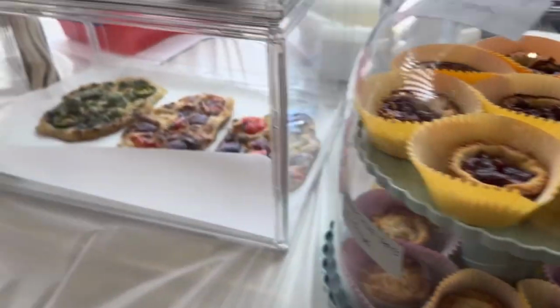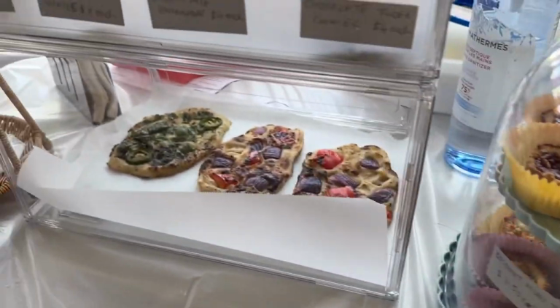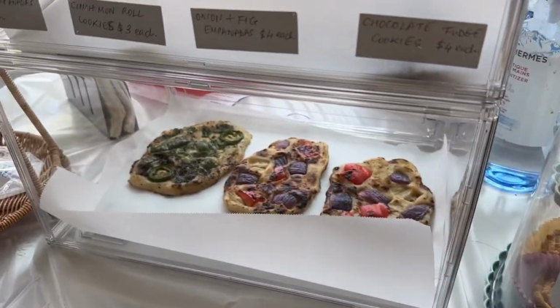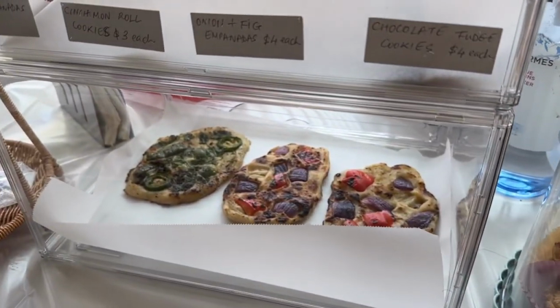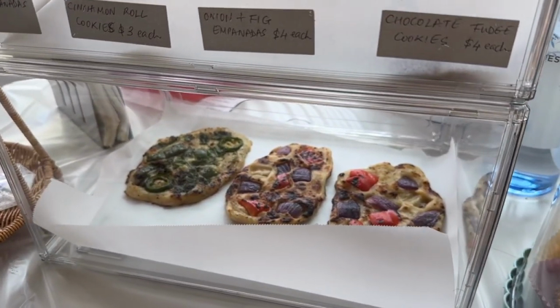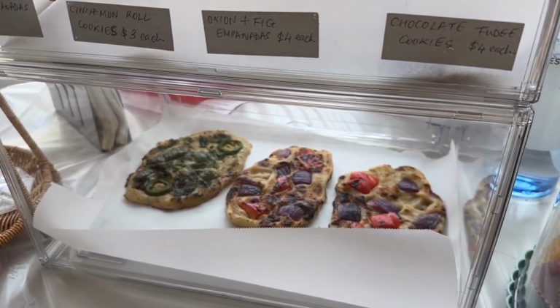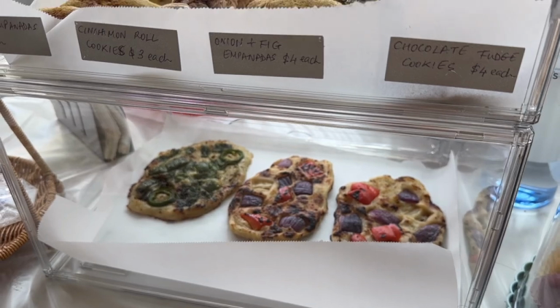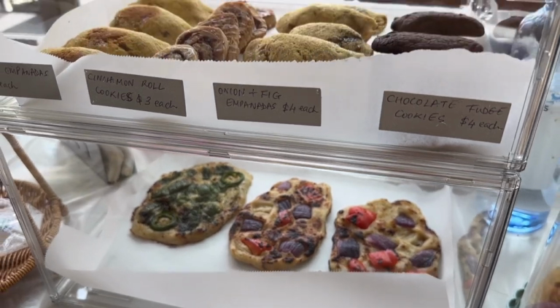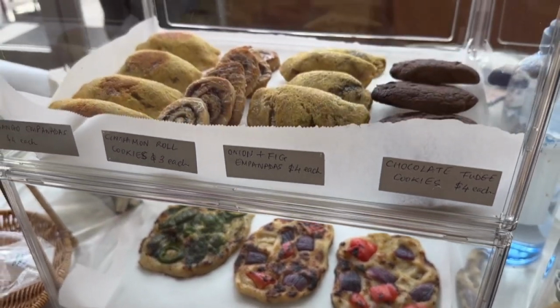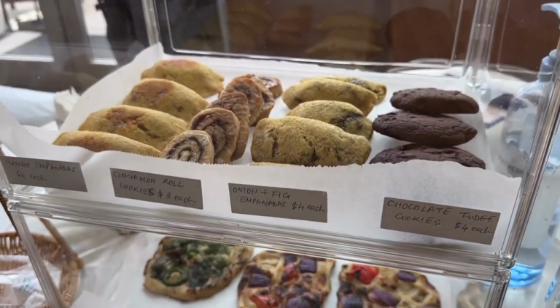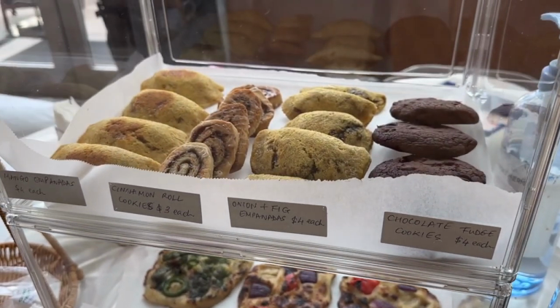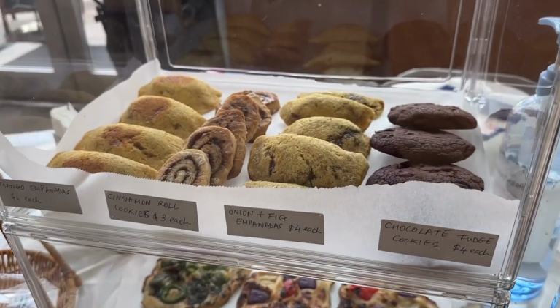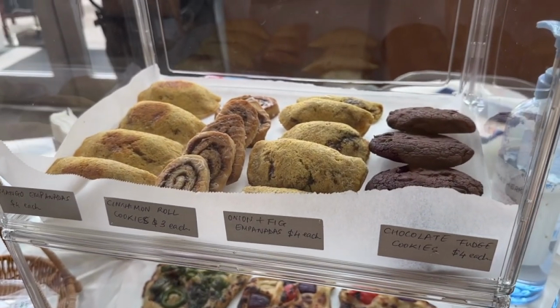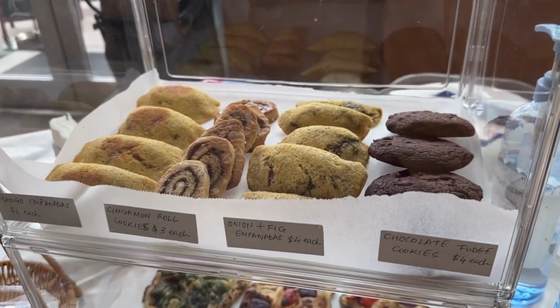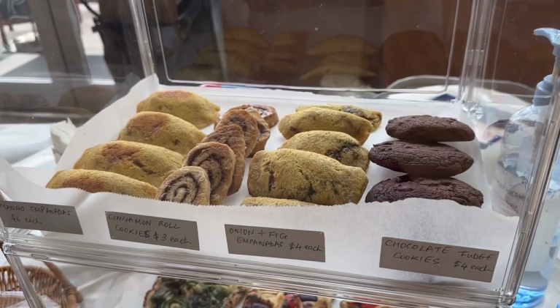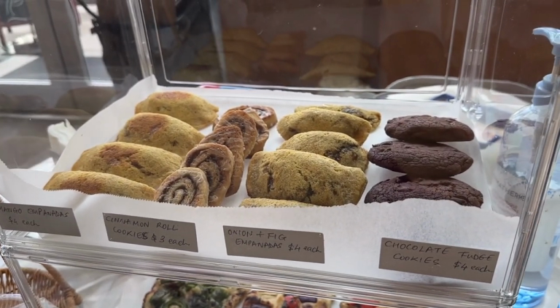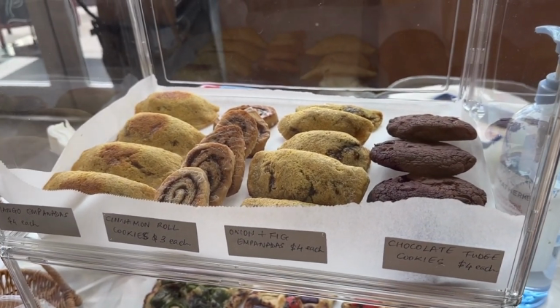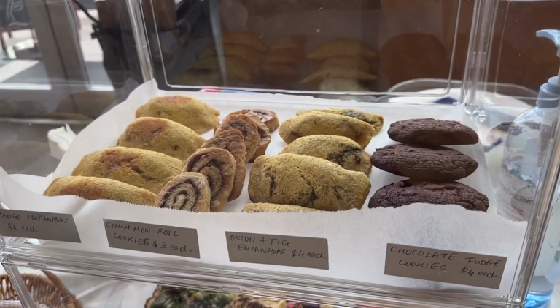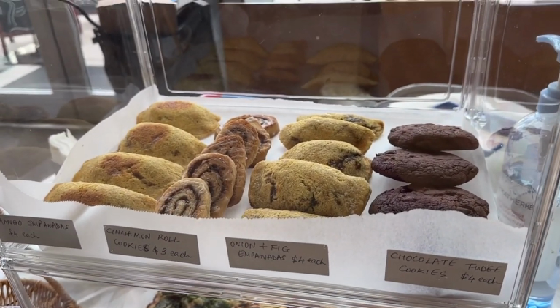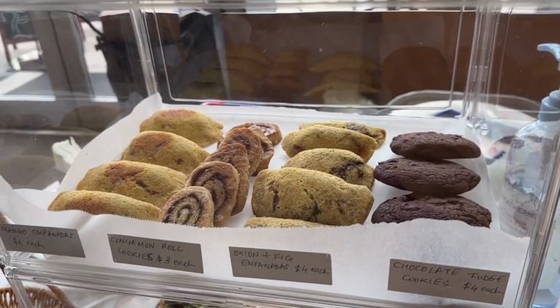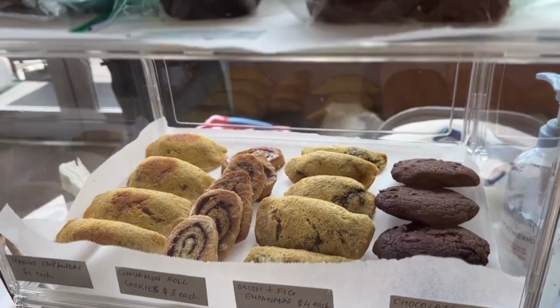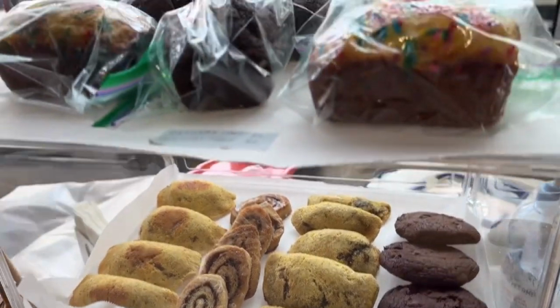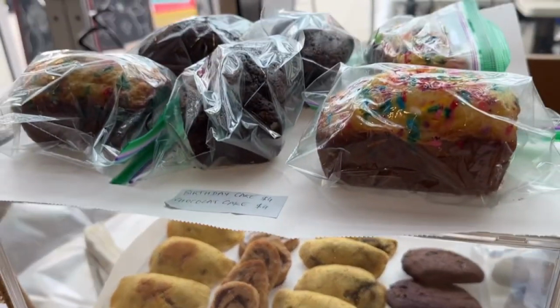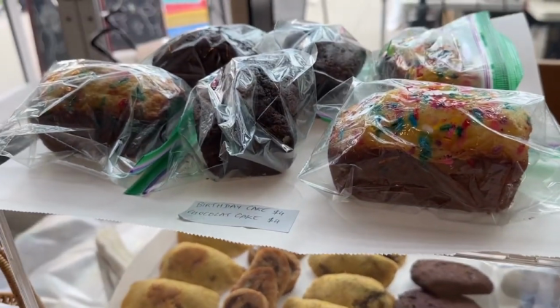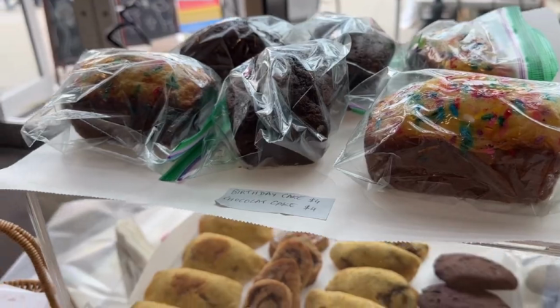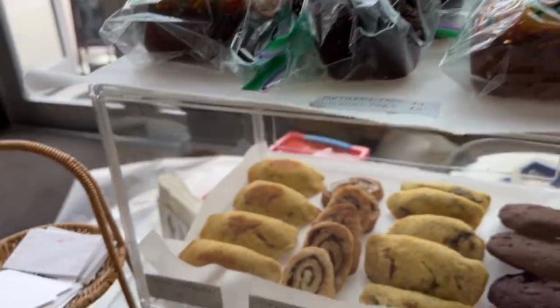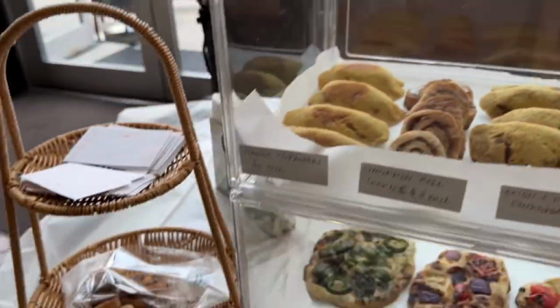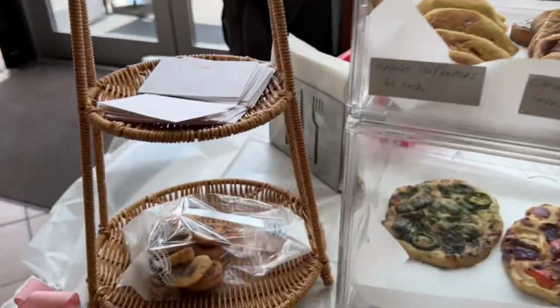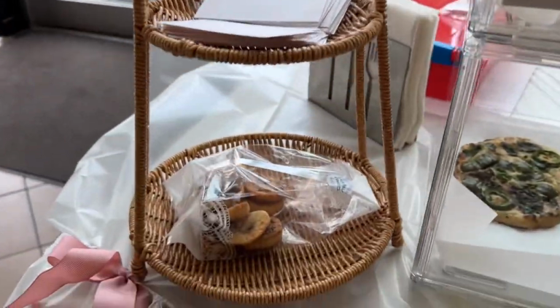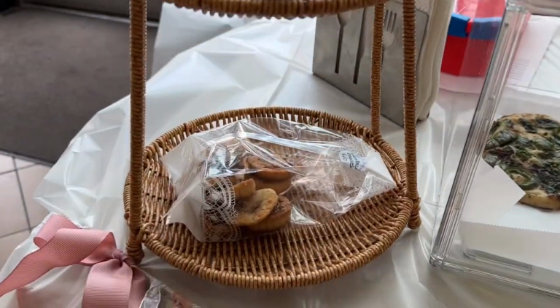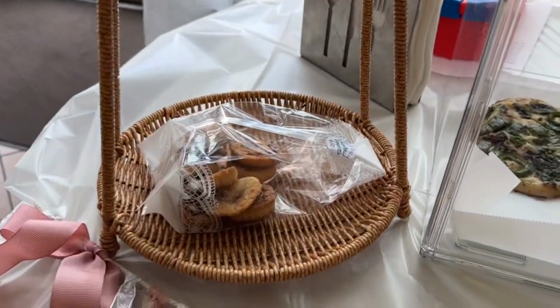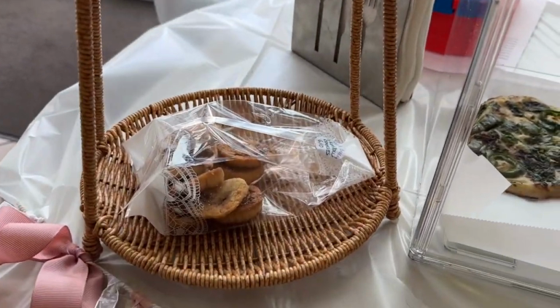So here we have naan tartines. You can buy cookies, parfaits, guava tots, mini tots, coconut tots, some more naan tartines — because they go fast, I've already sold a few — and then we have some cakes and so many cinnamon cookies.